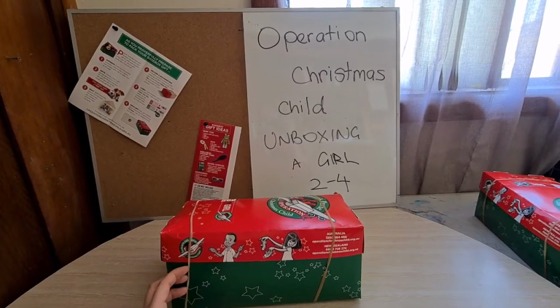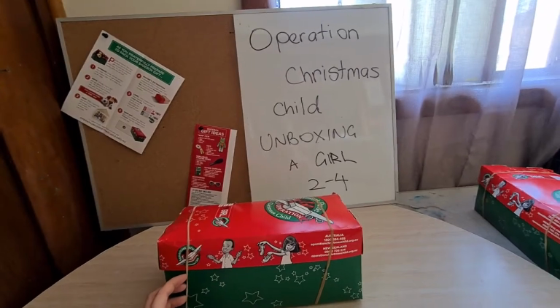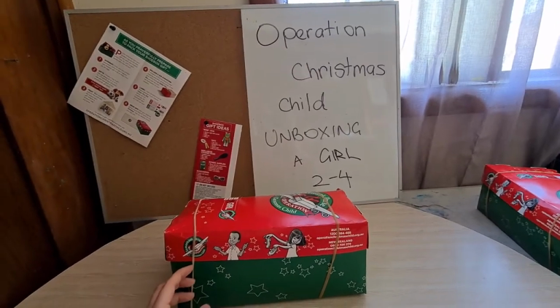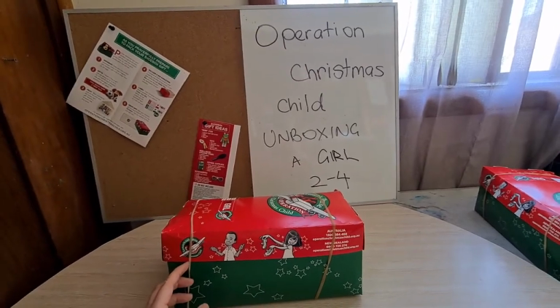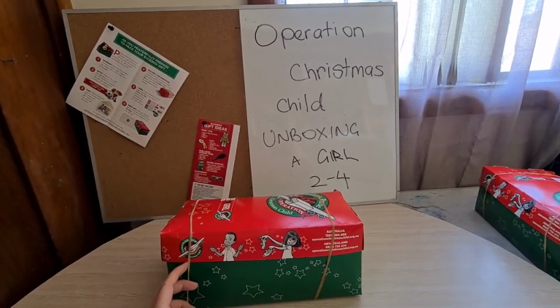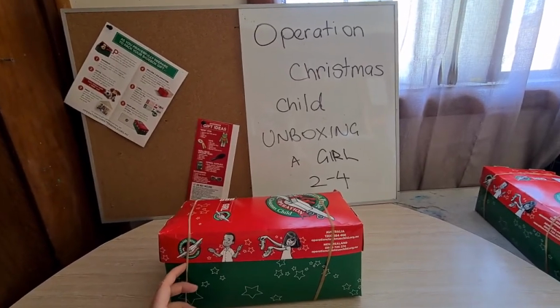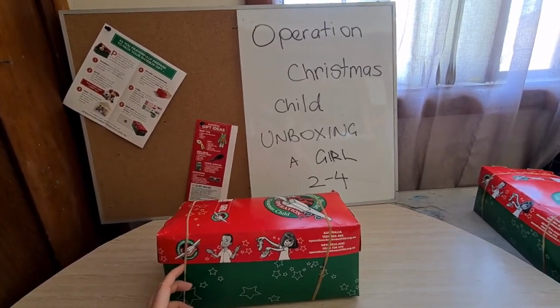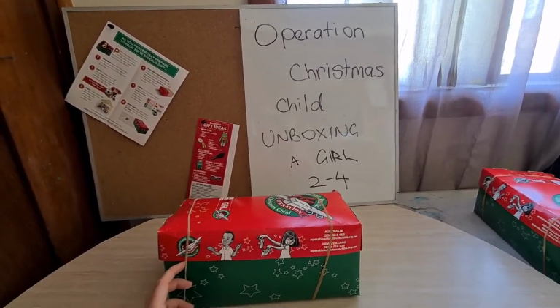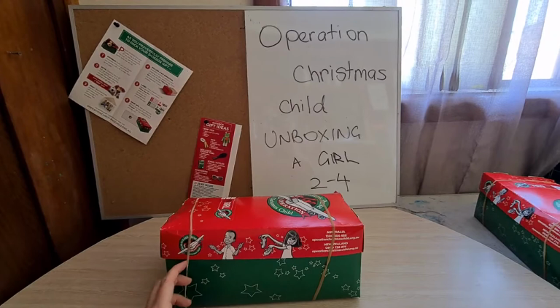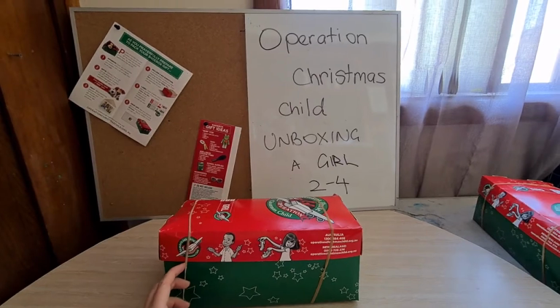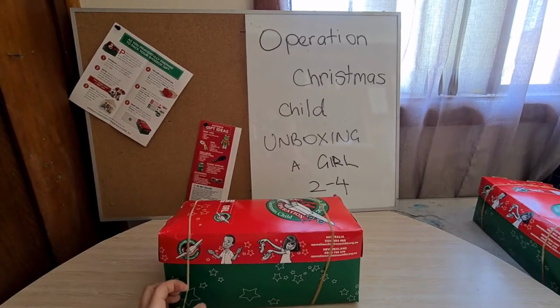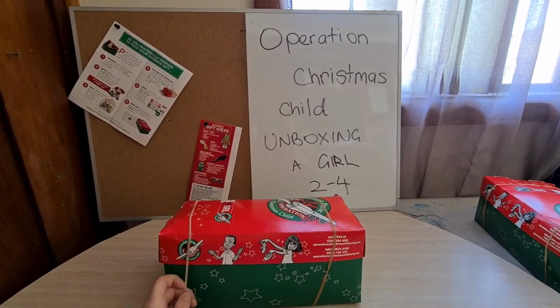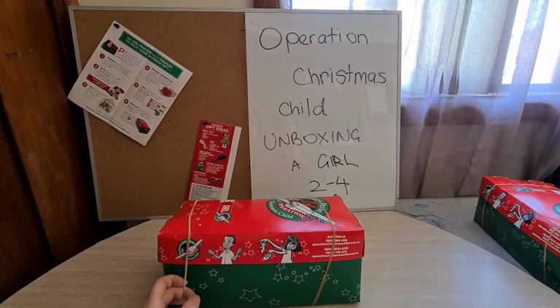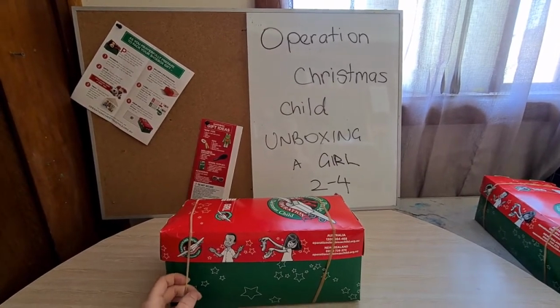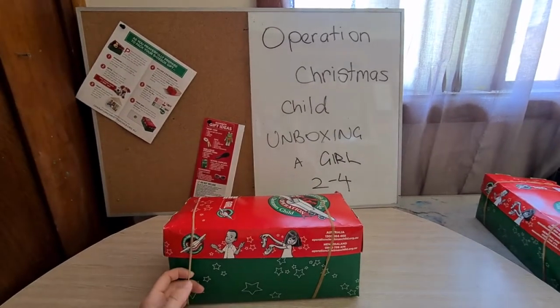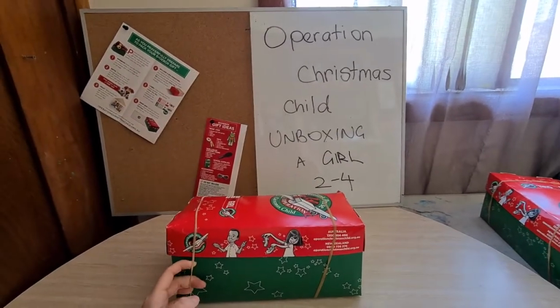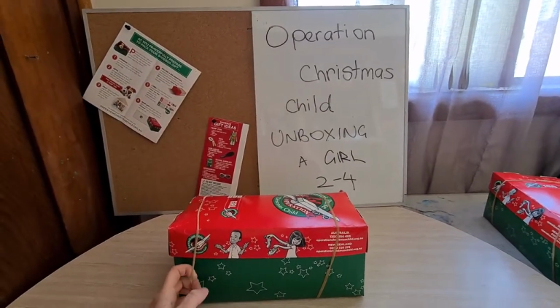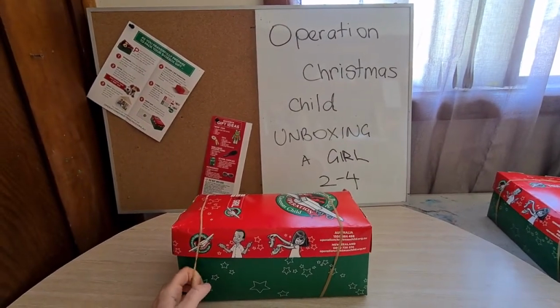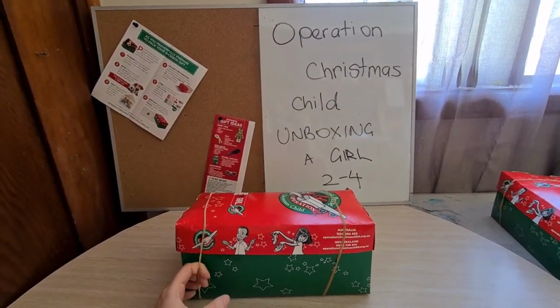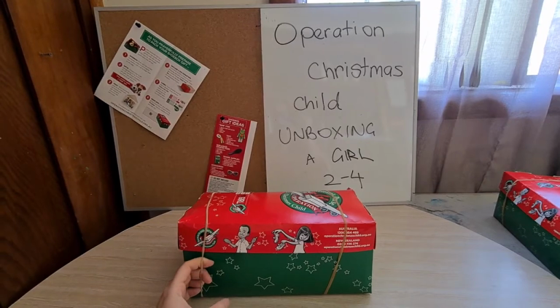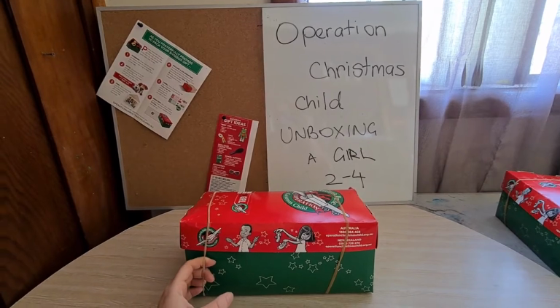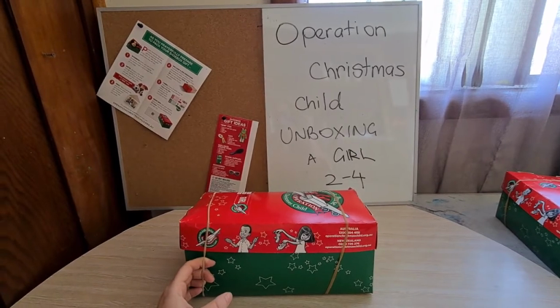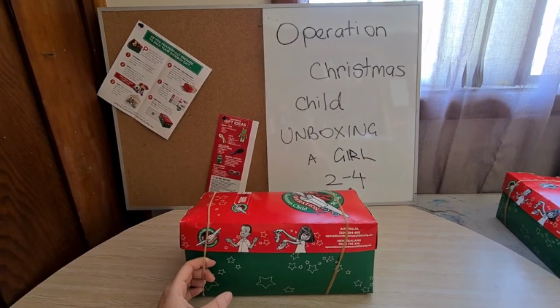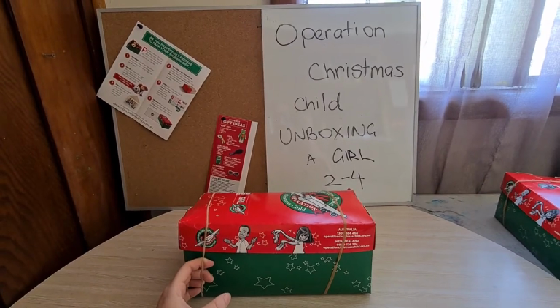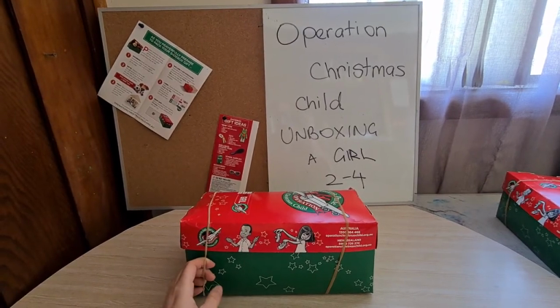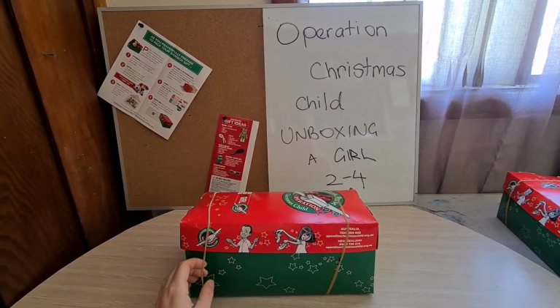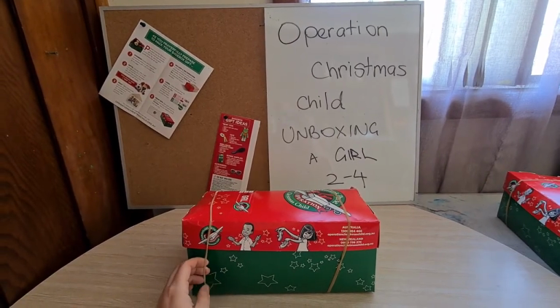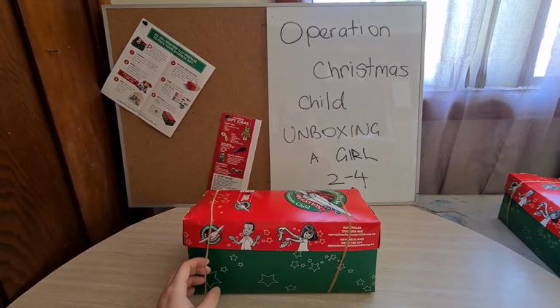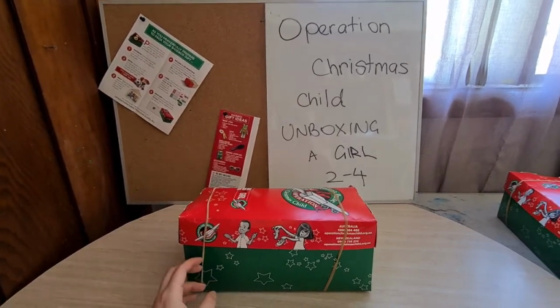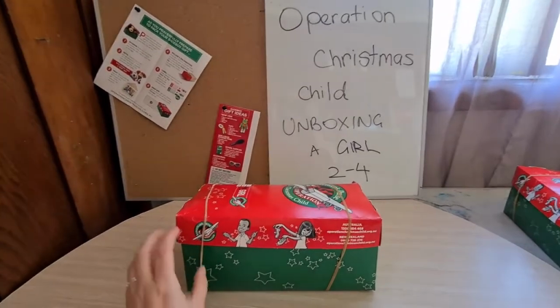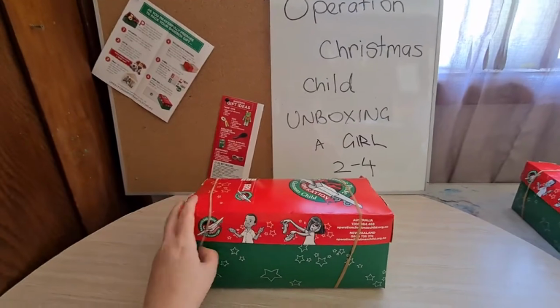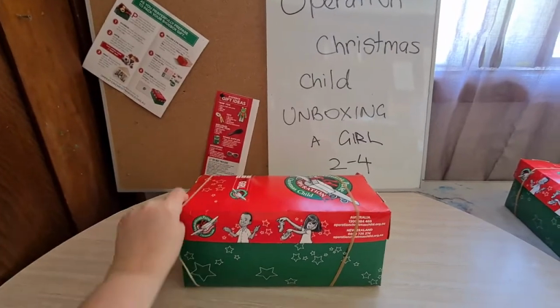I'm back with another shoebox to show you. This one is for a little girl aged 2 to 4, and this box was the second little girl one packed by my 13 year old daughter. So let's open it and see what's inside.